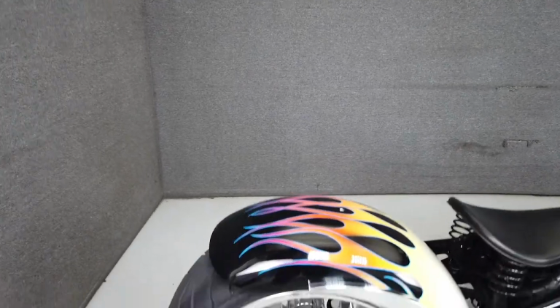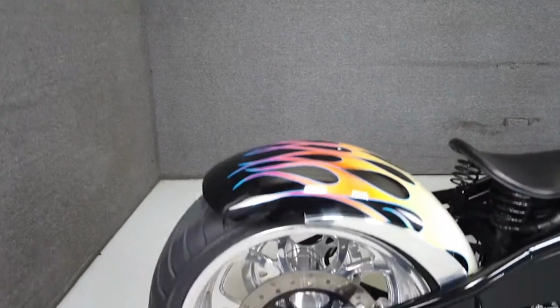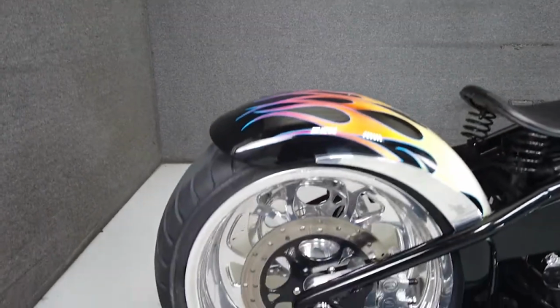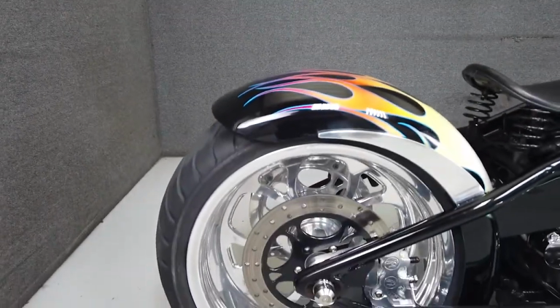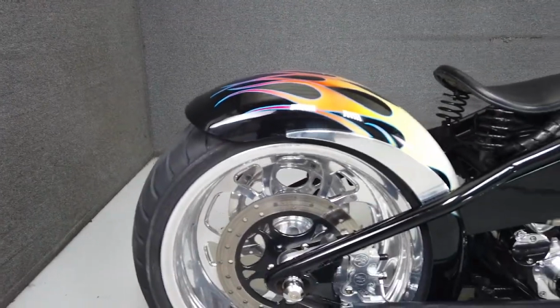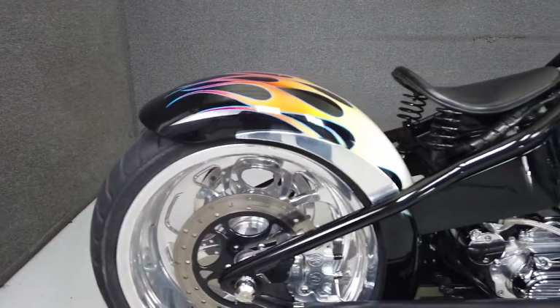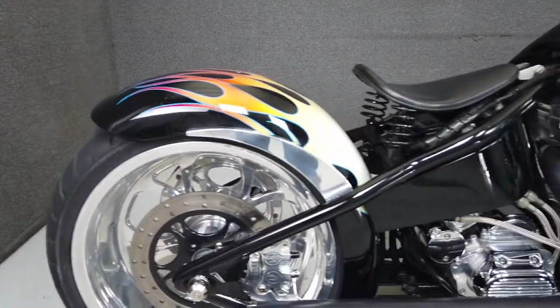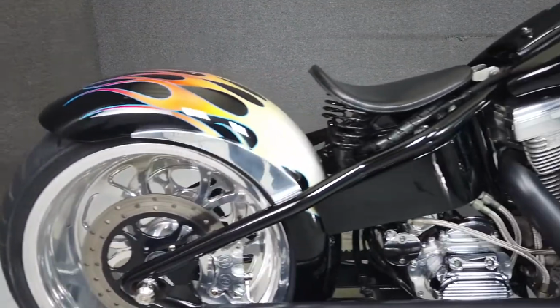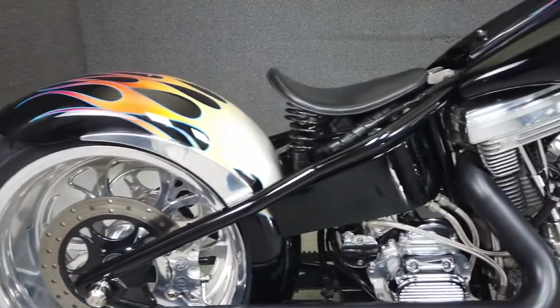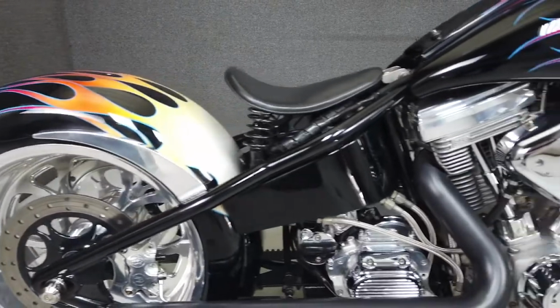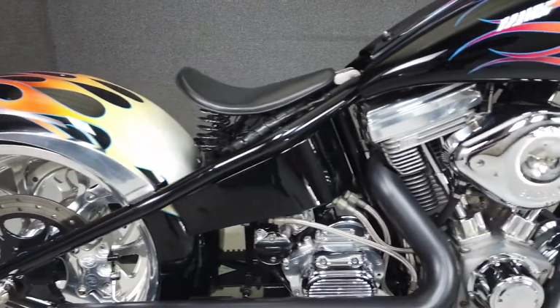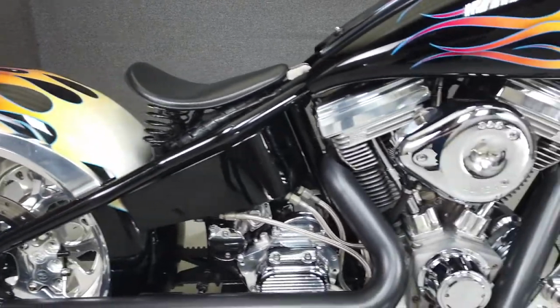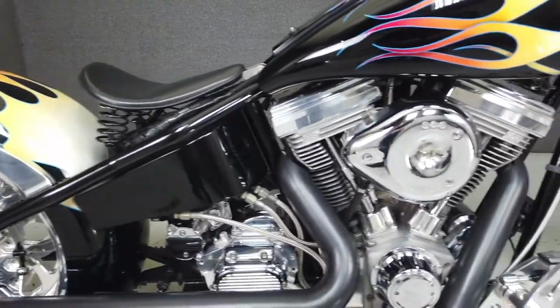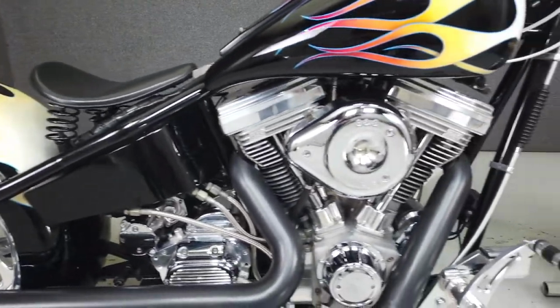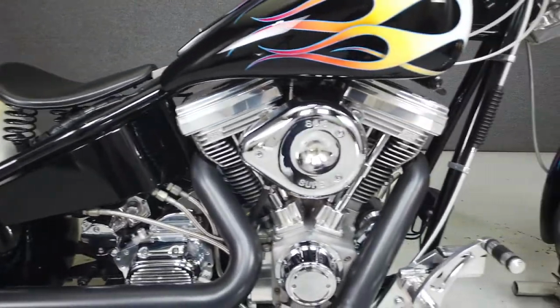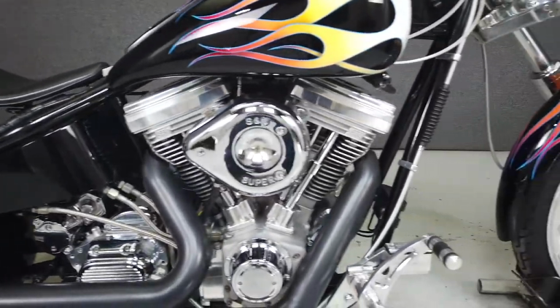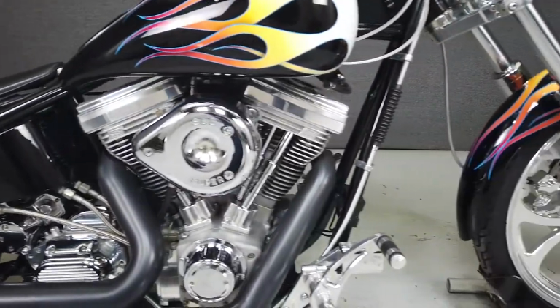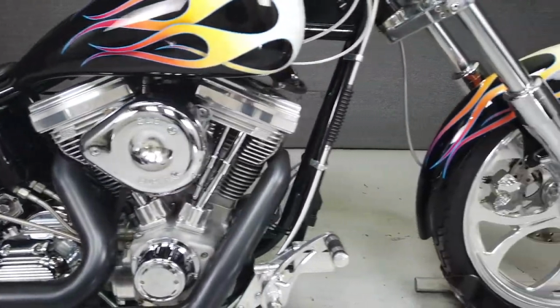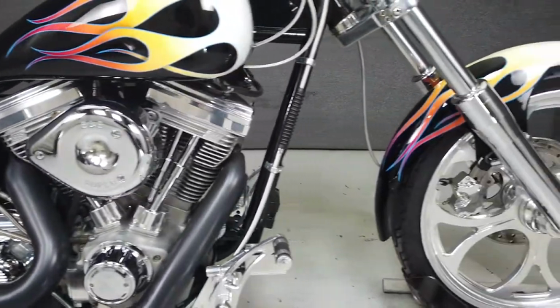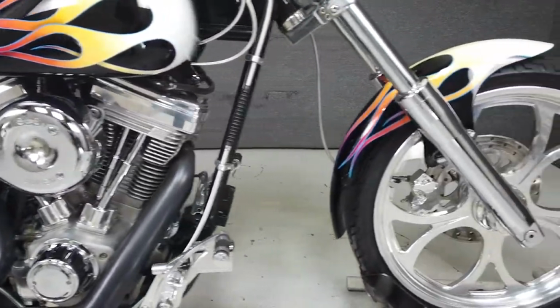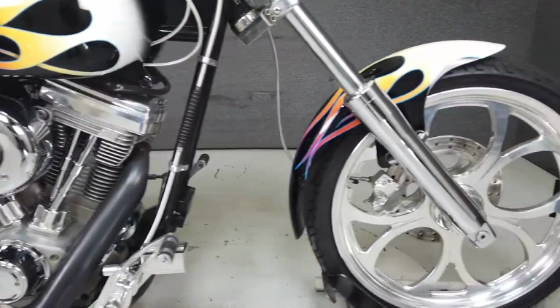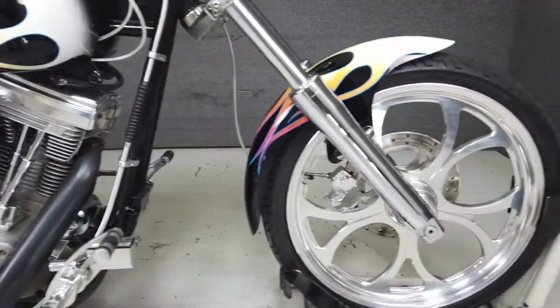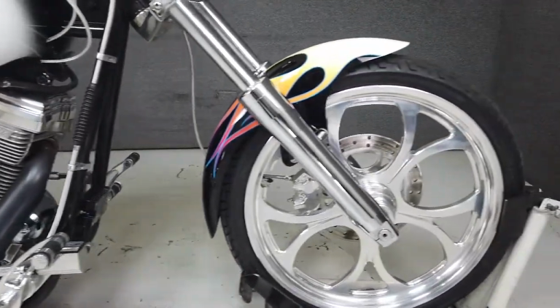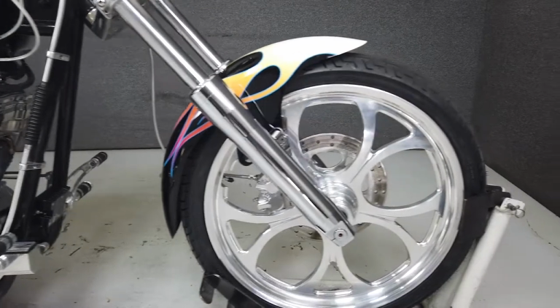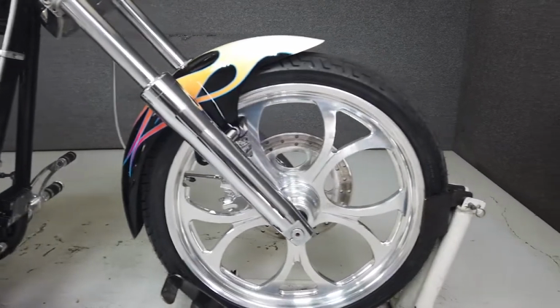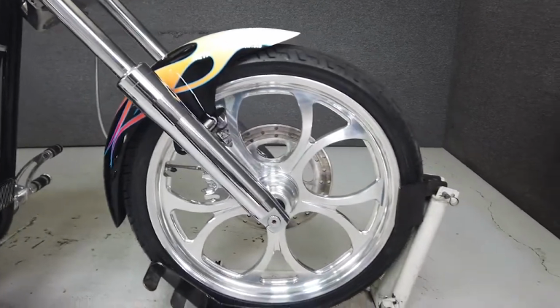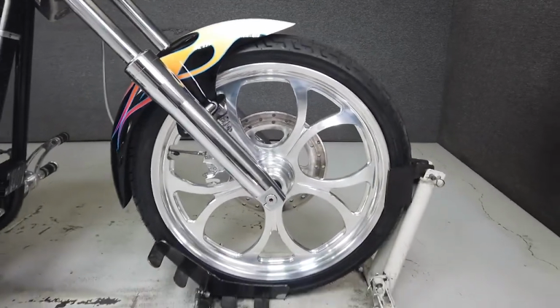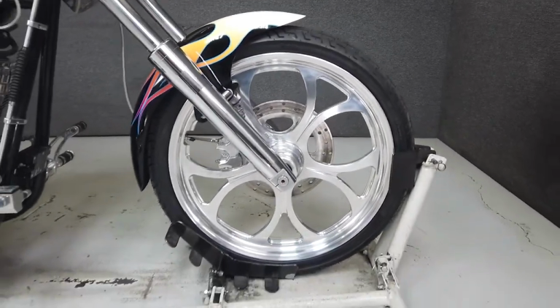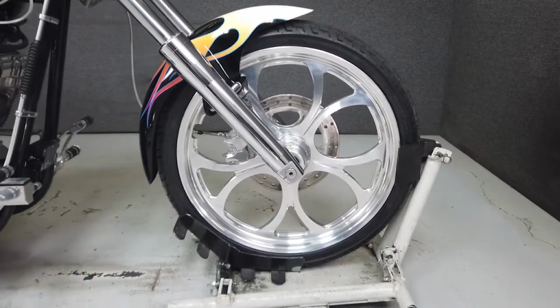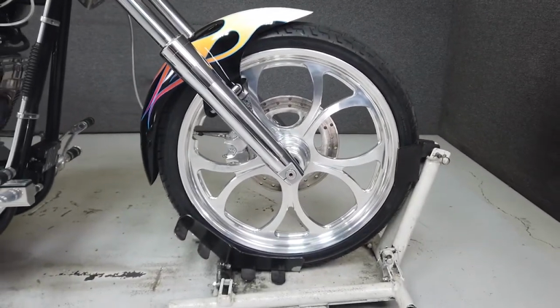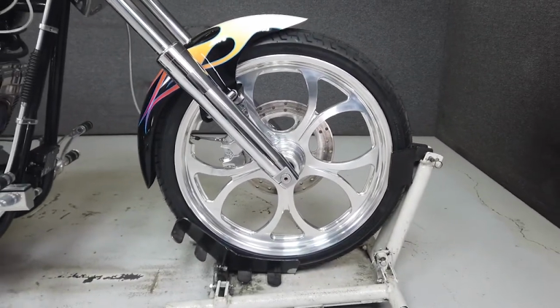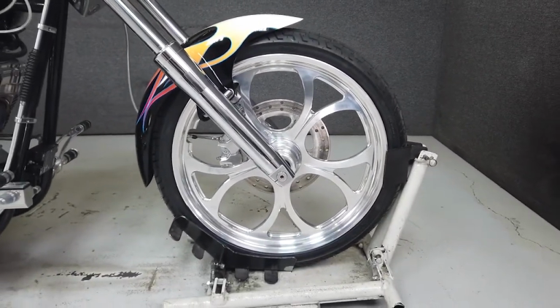To pass New Hampshire State inspection, this bike will need a functioning horn and a functioning kill switch, as well as a front brake light switch, DOT approved turn signals, a functioning high beam headlight, and a visible running light.